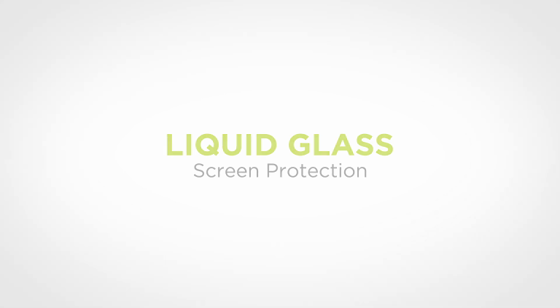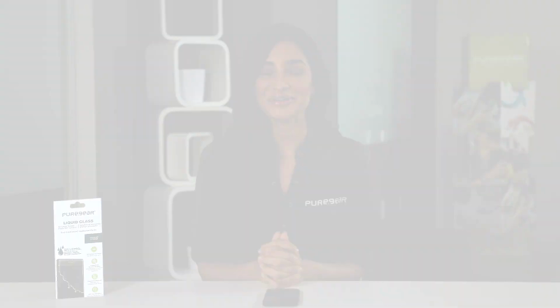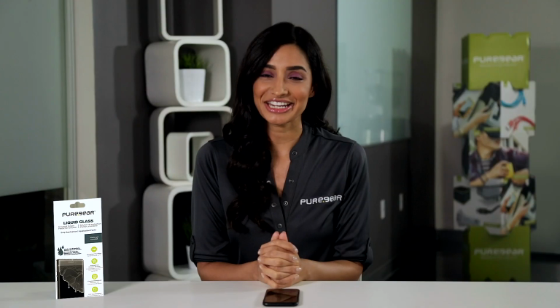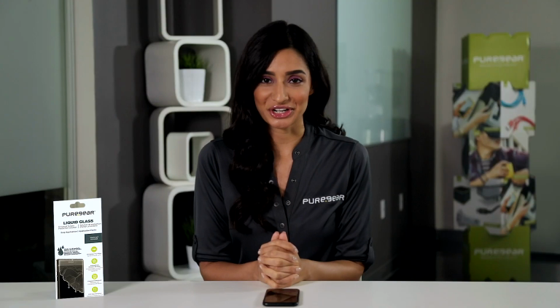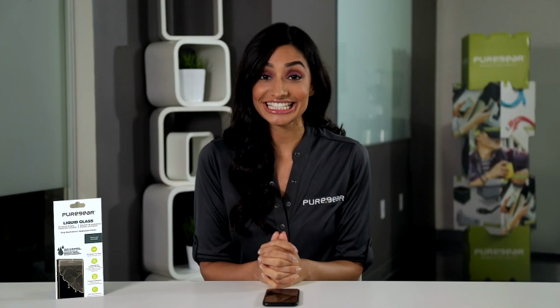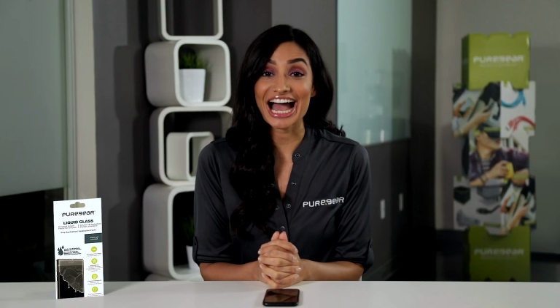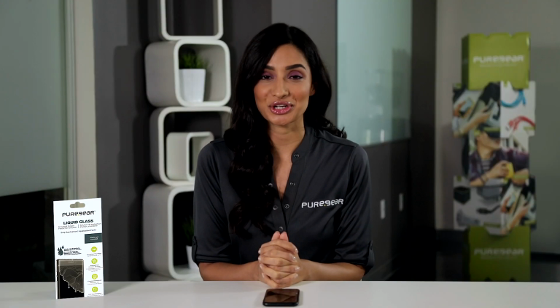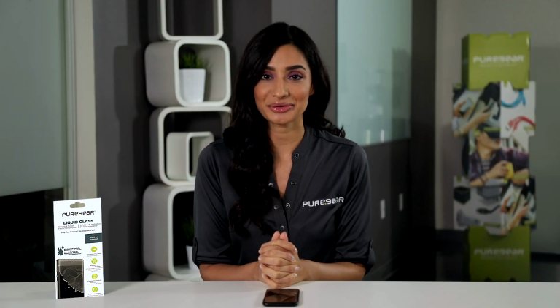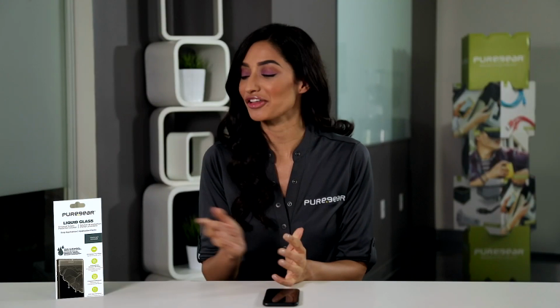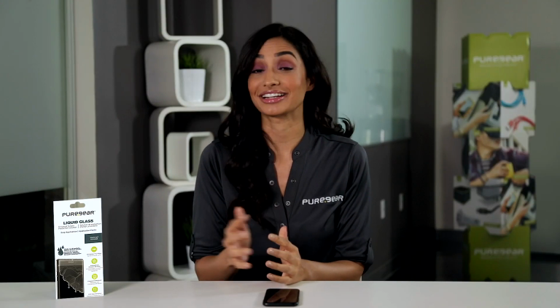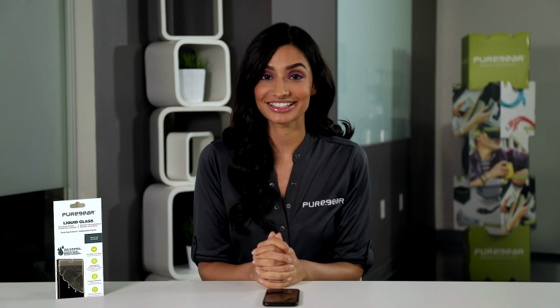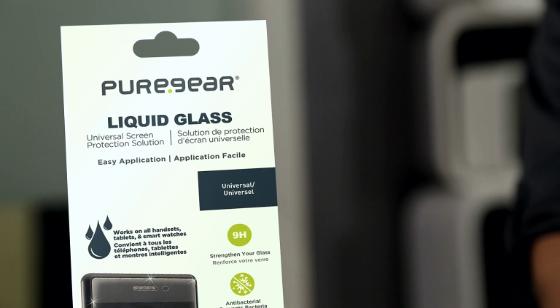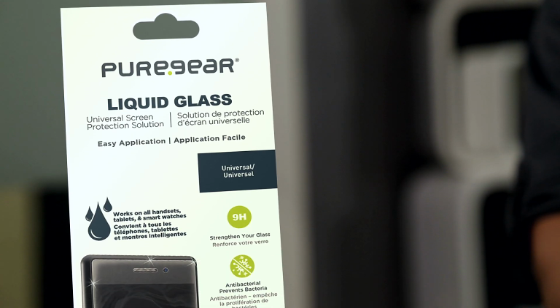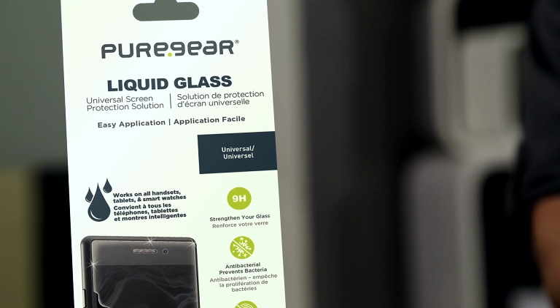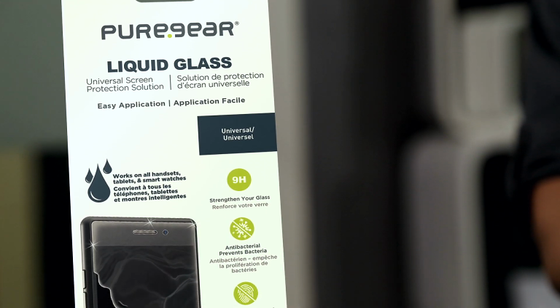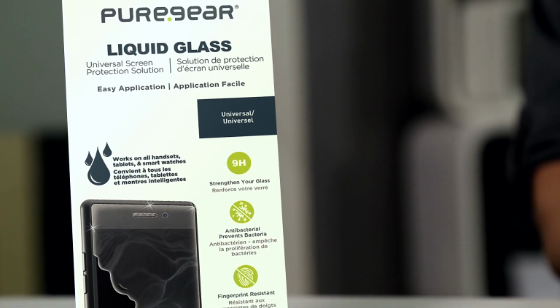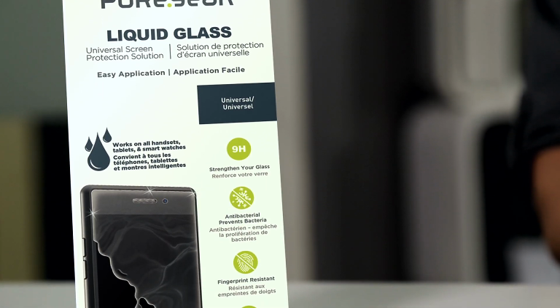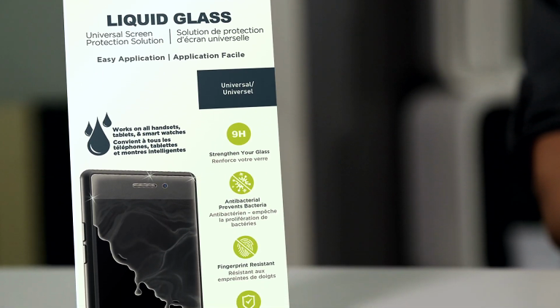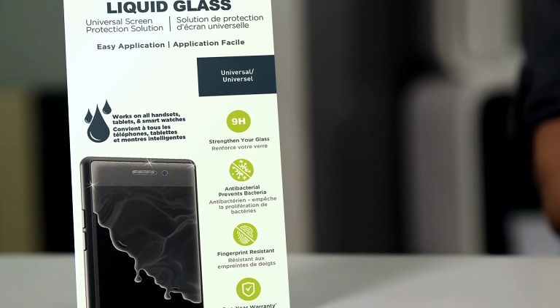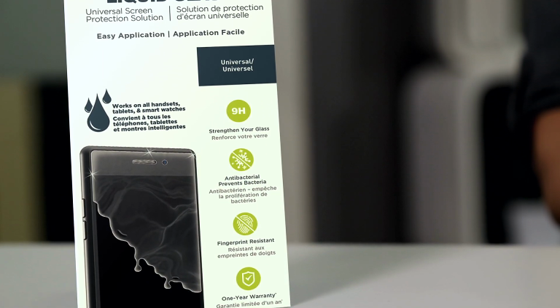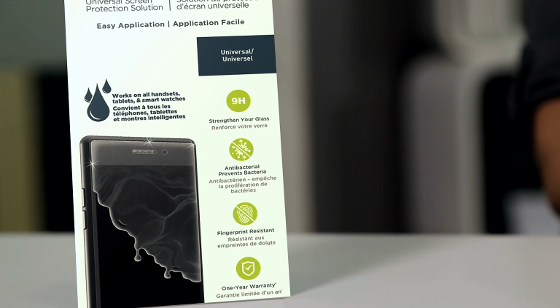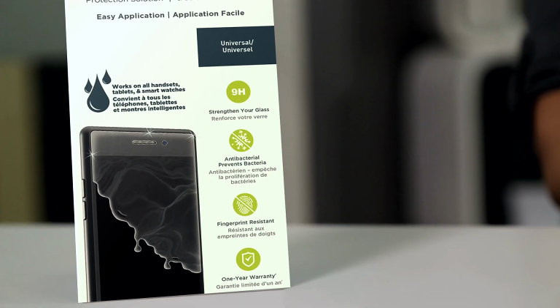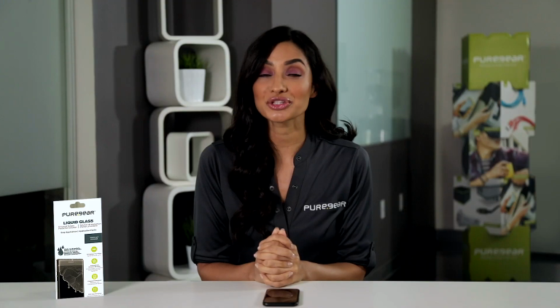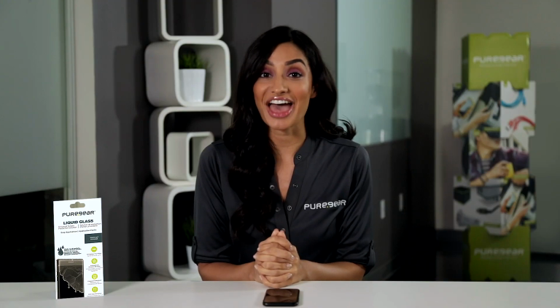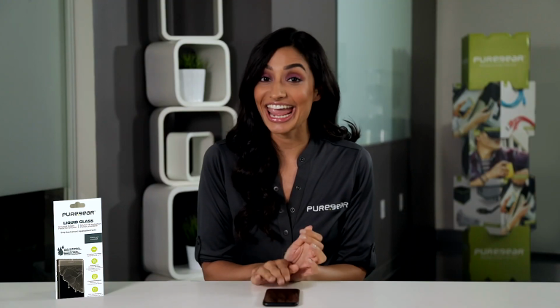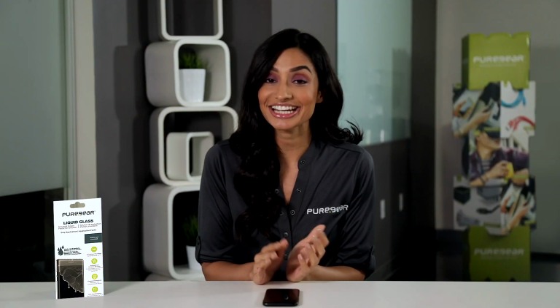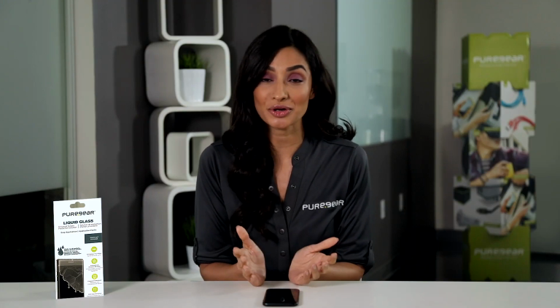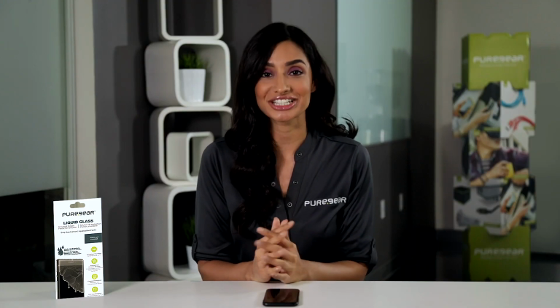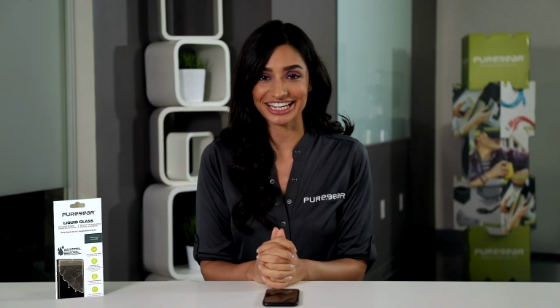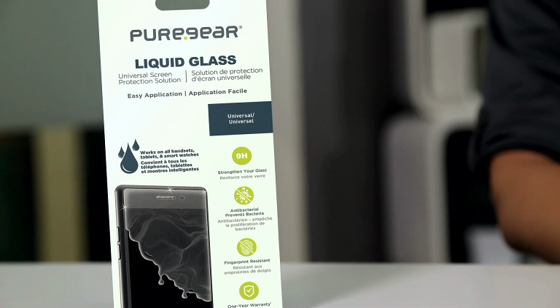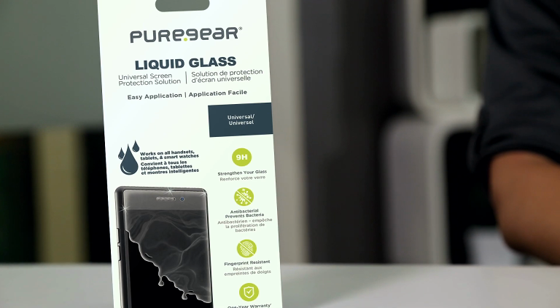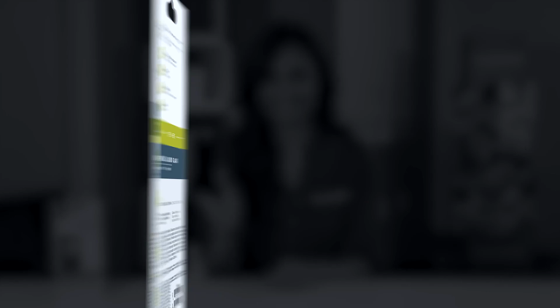Hey everyone, I'm Anita from Puregear and today I'm going to show you how to install our liquid glass. Our liquid glass is specially formulated to provide an invisible protective coating over the screen of any handset, smartwatch, or tablet, enhancing its 9-H hardness.